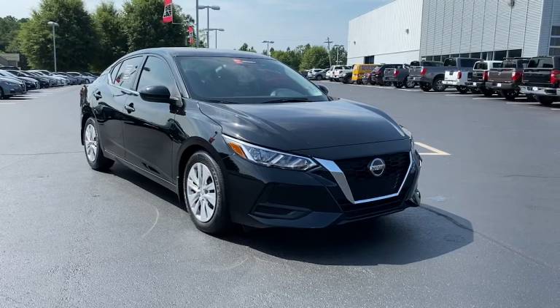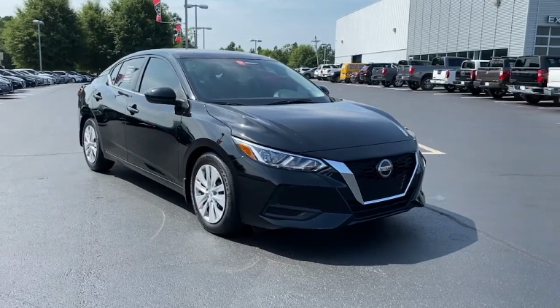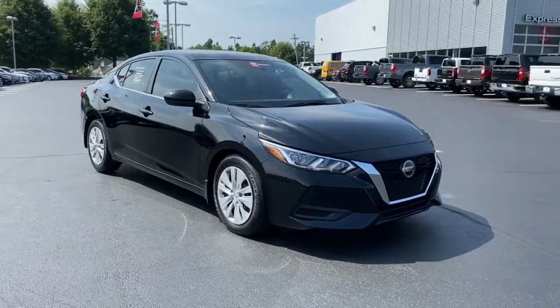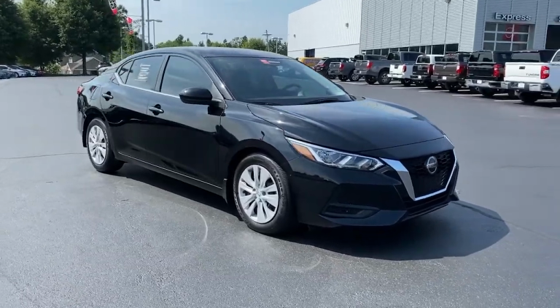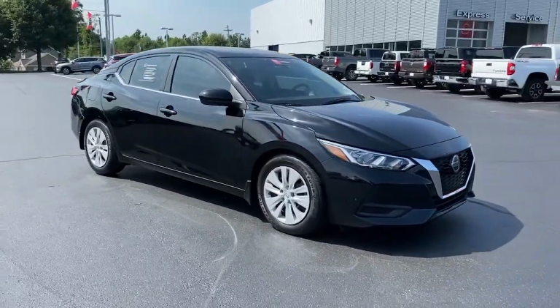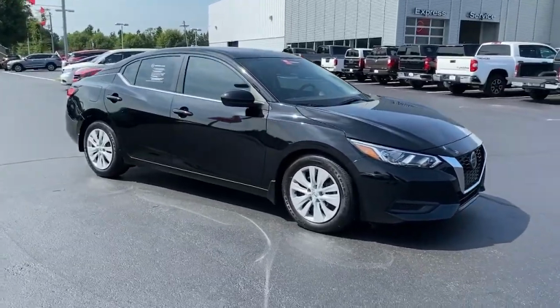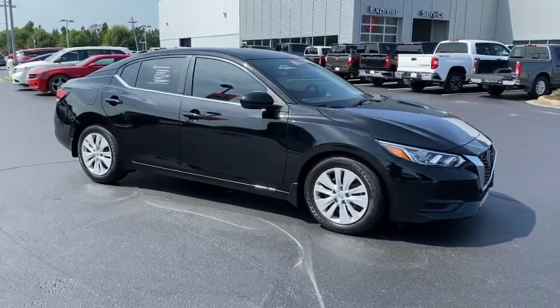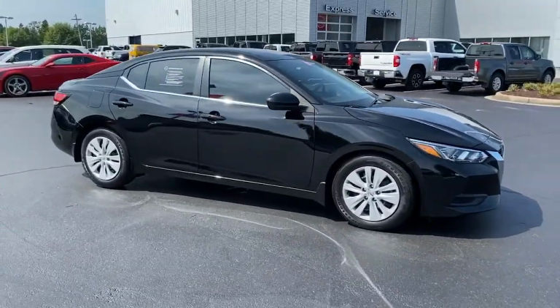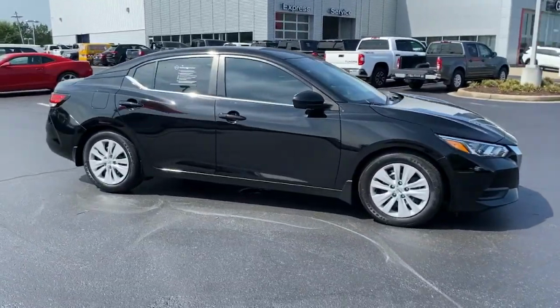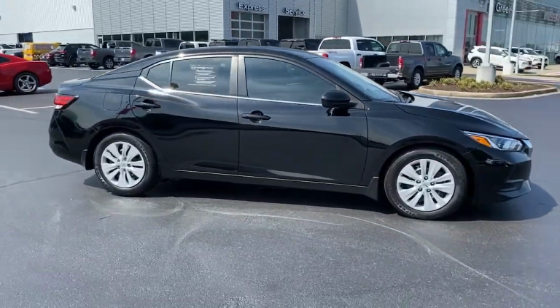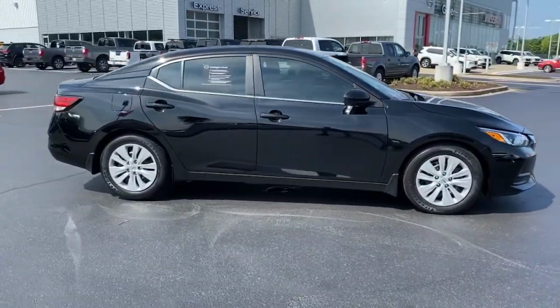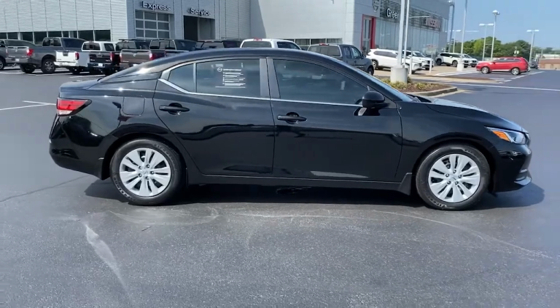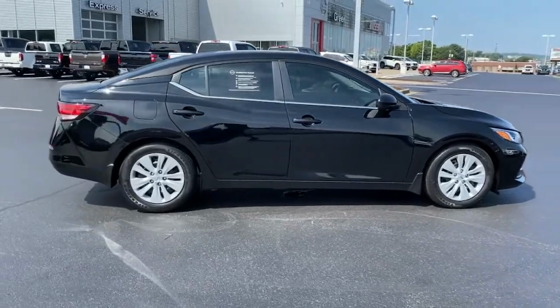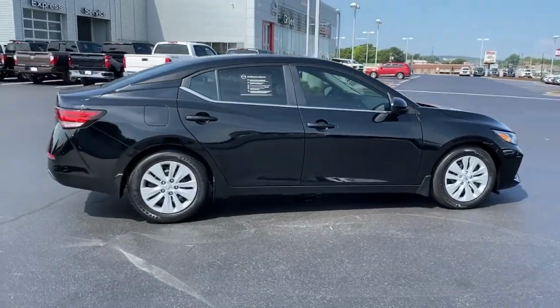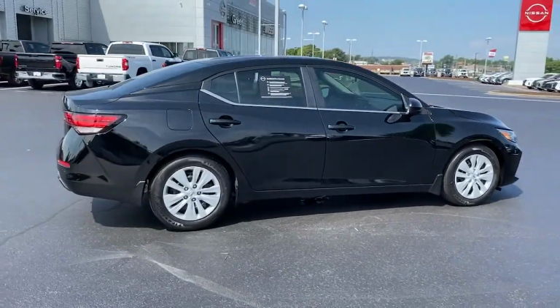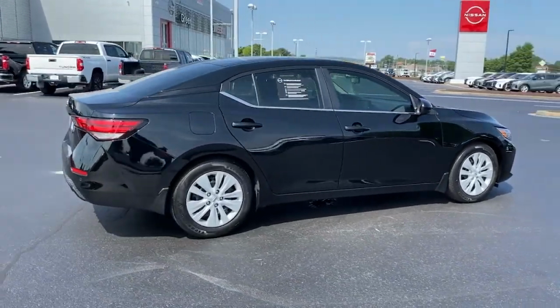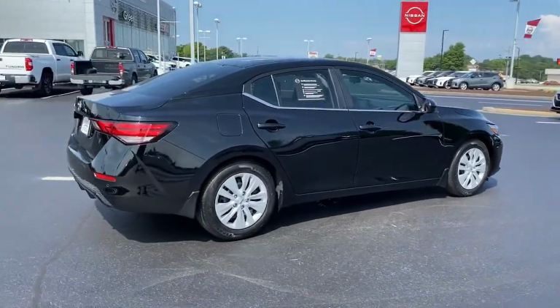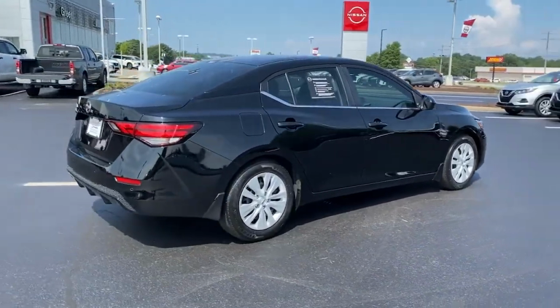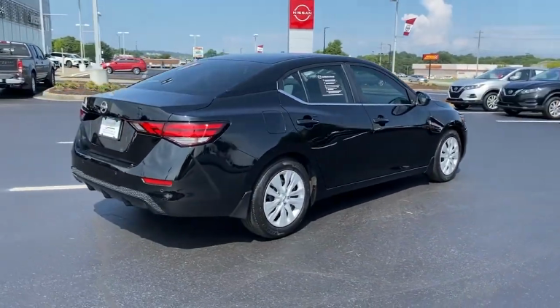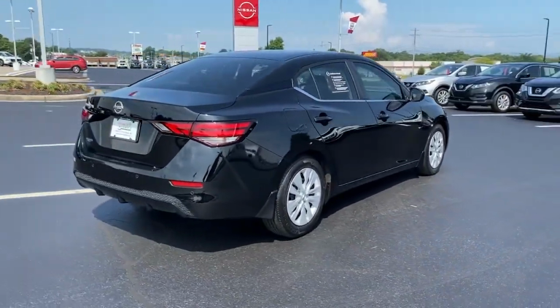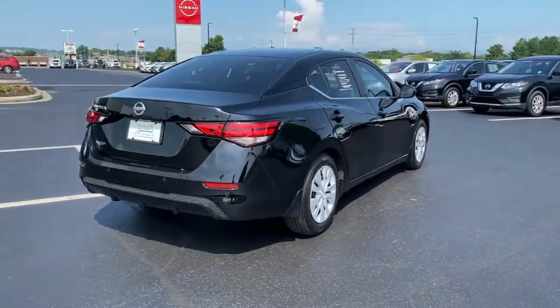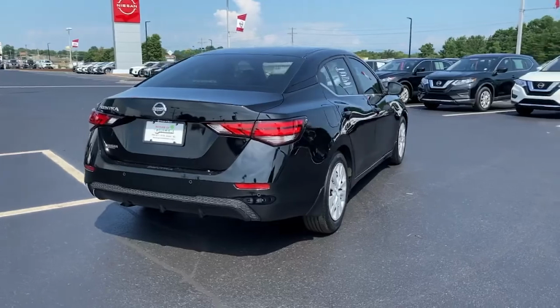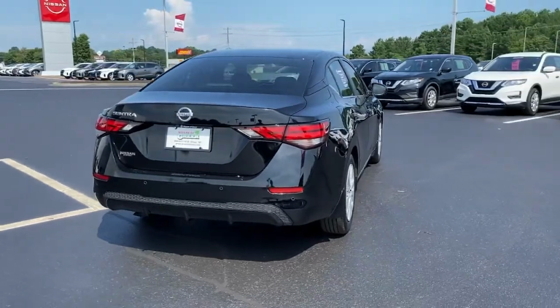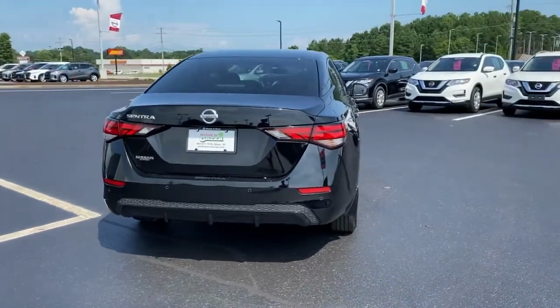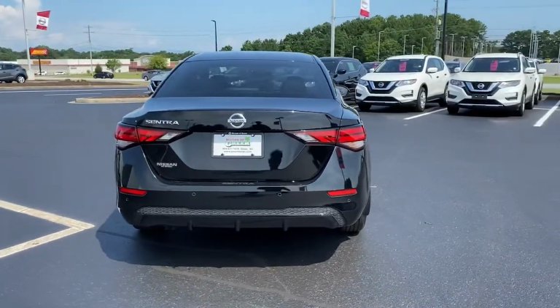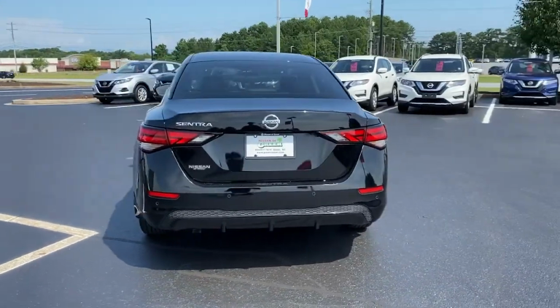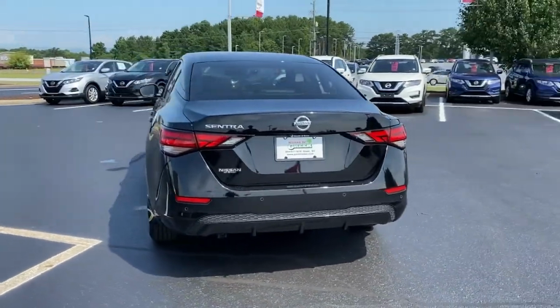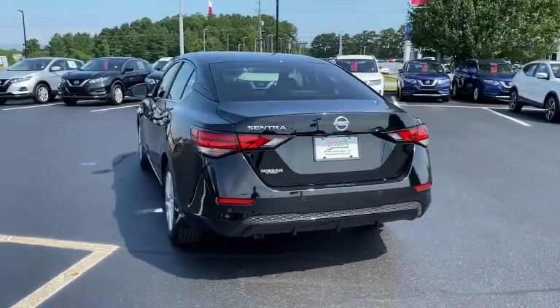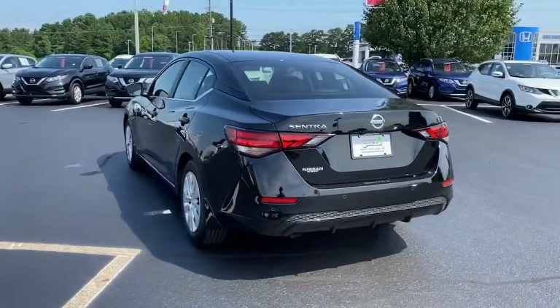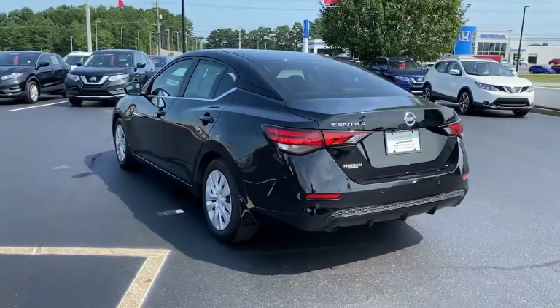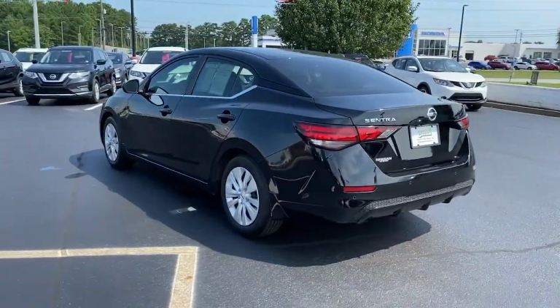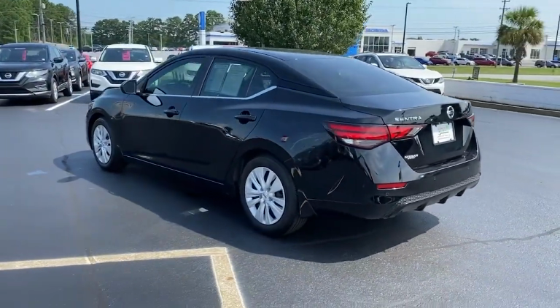You will love the features of this 2021 Nissan Sentra. With less than 10,000 miles on the odometer, this vehicle stands out from the rest. Comfort, convenience, safety, and fun are all yours in the sleek and spirited Sentra.